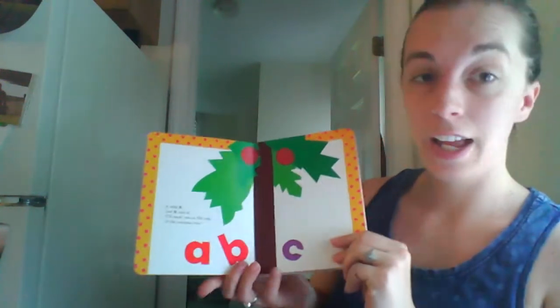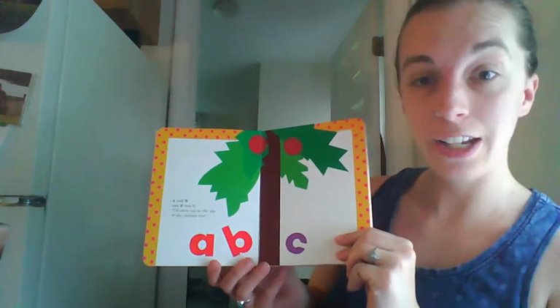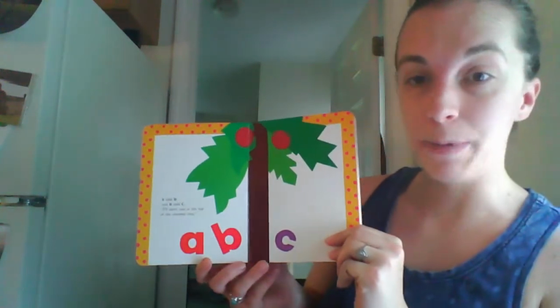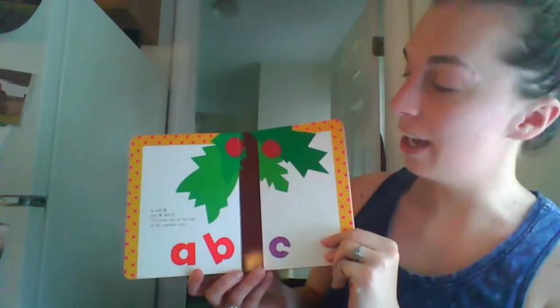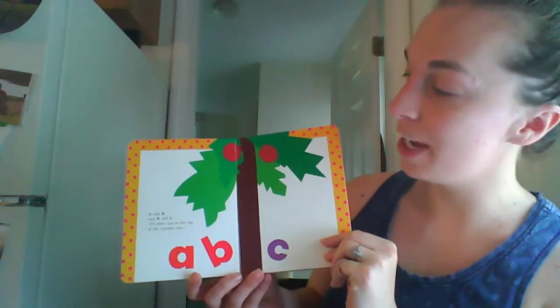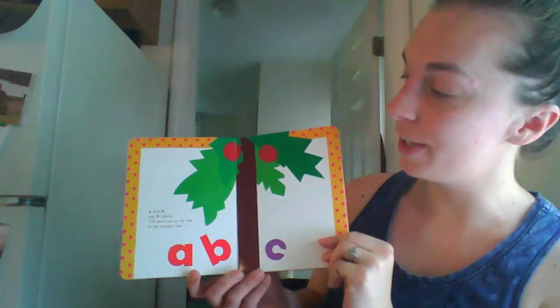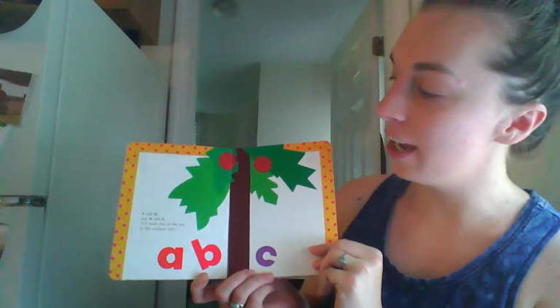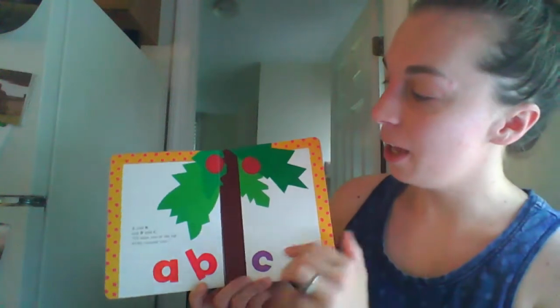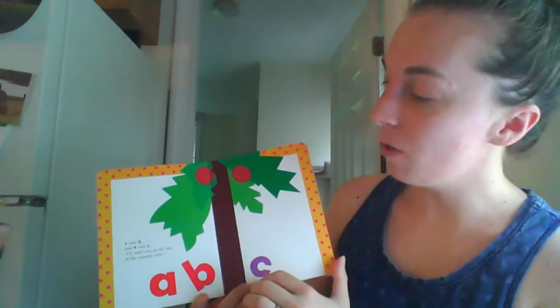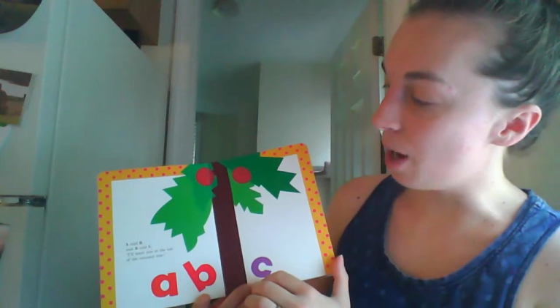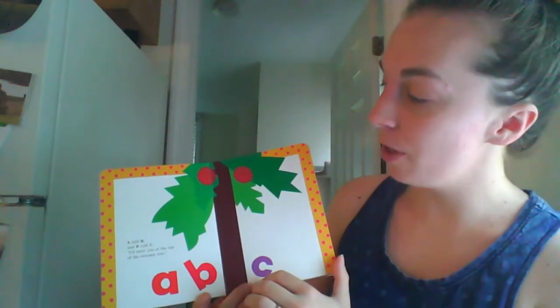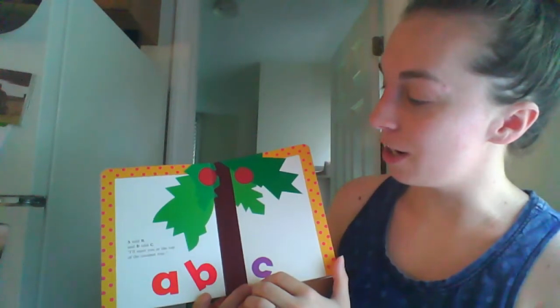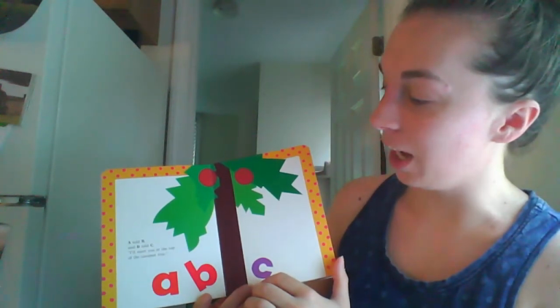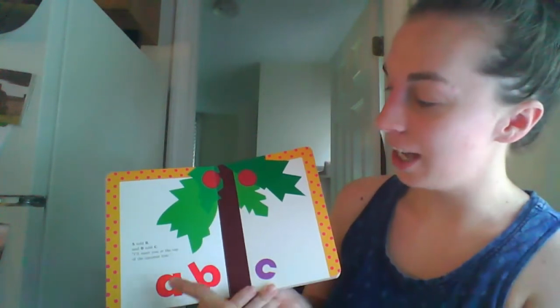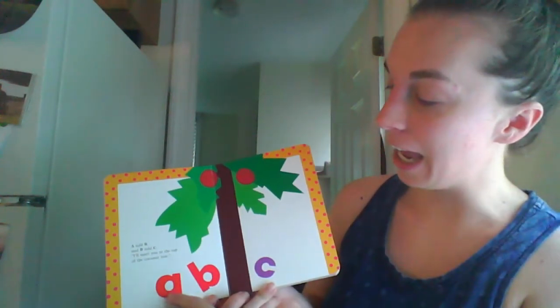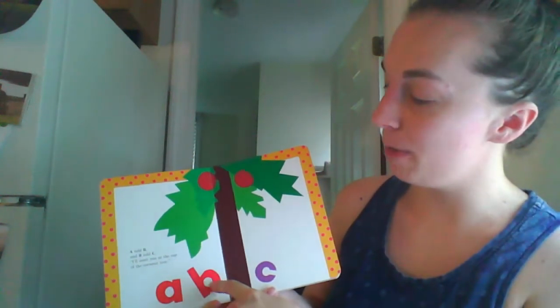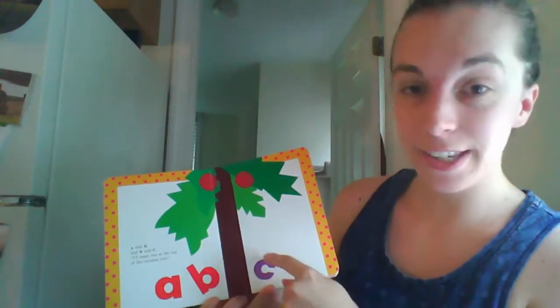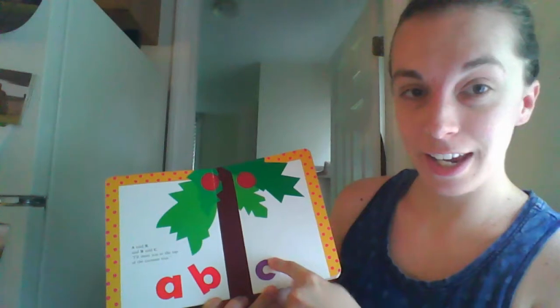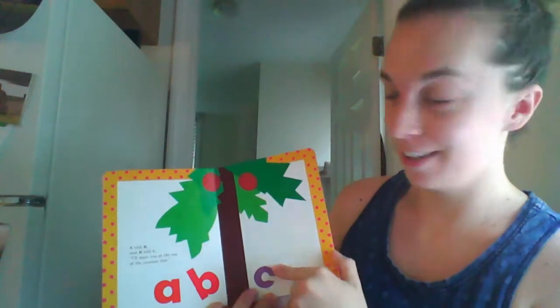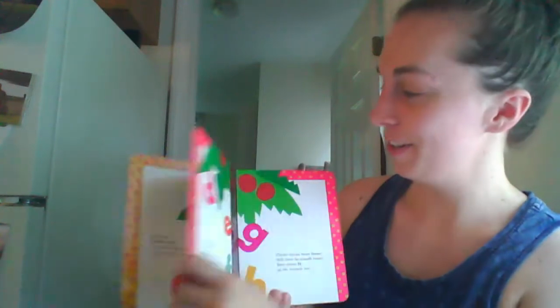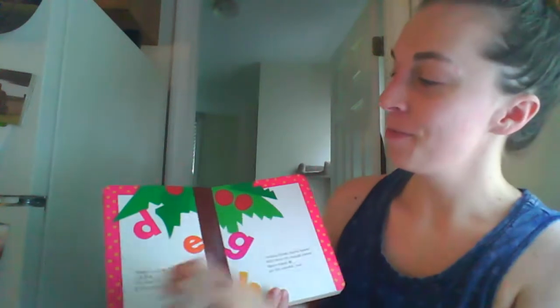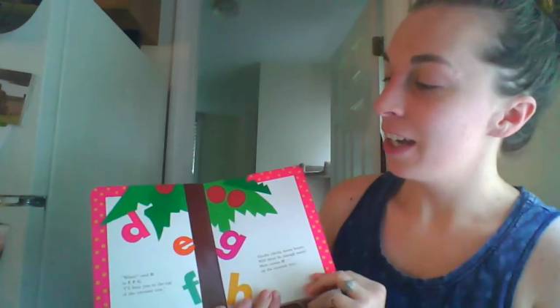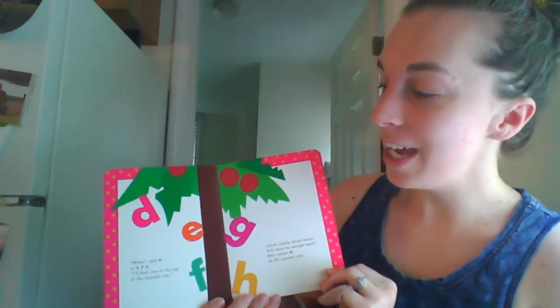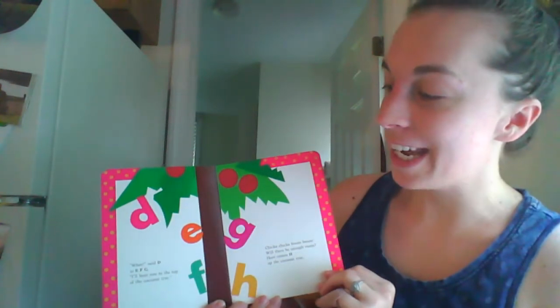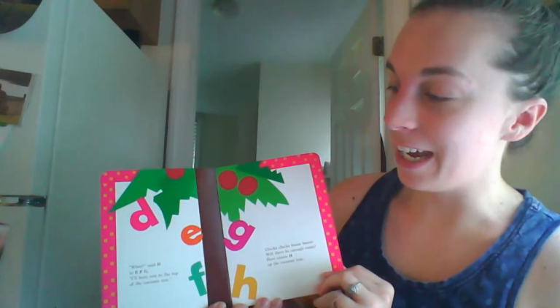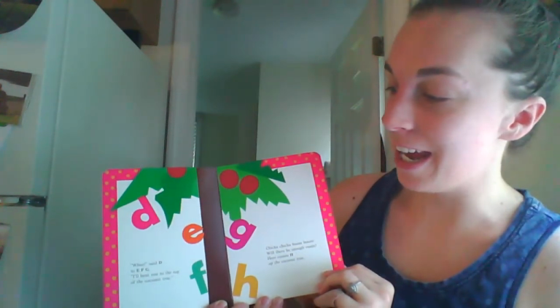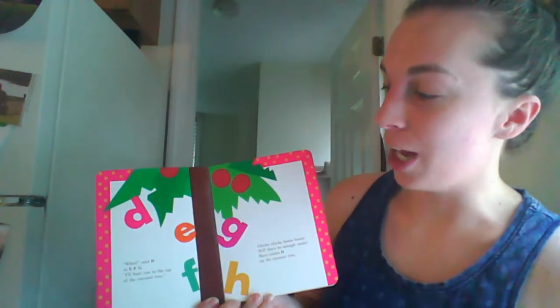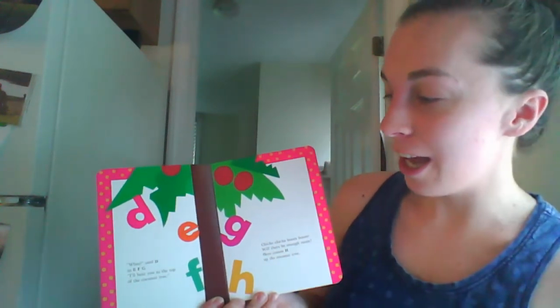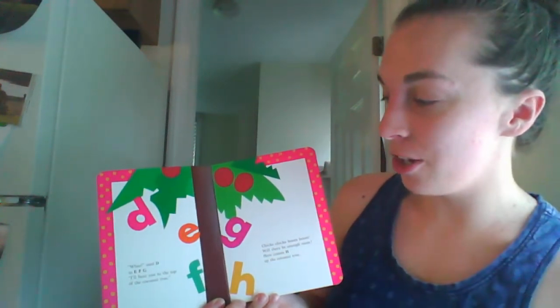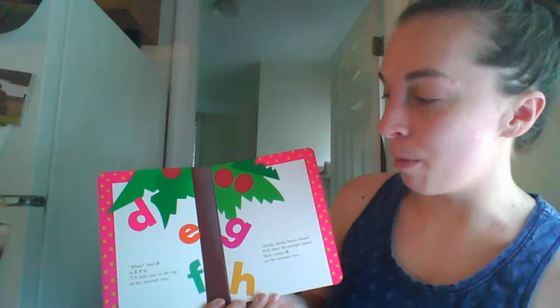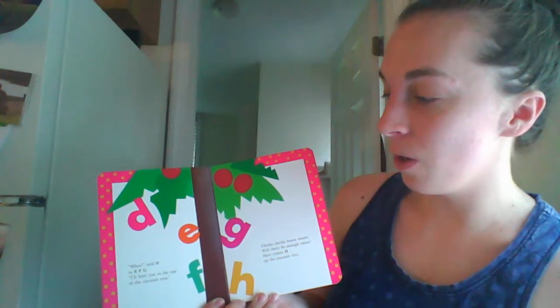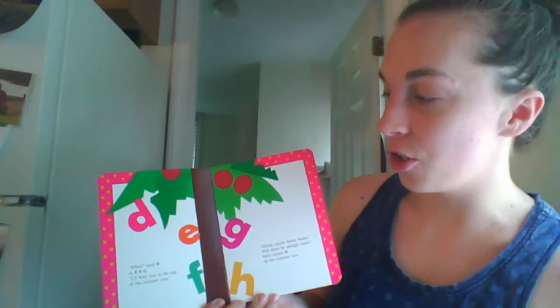A told B and B told C, I'll meet you at the top of the coconut tree. A, B, C. Wee said D to E, F, G. I'll beat you to the top of the coconut tree.